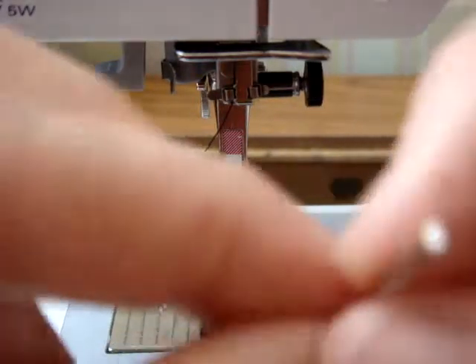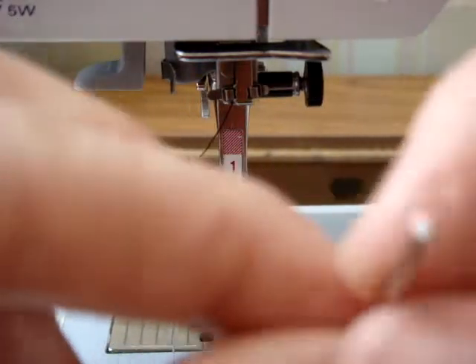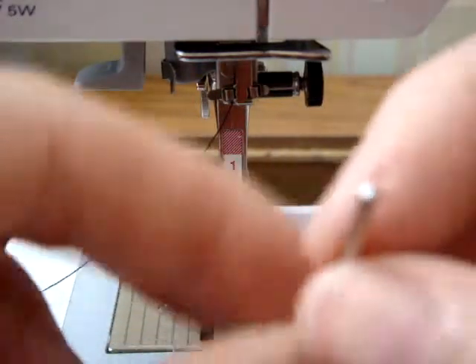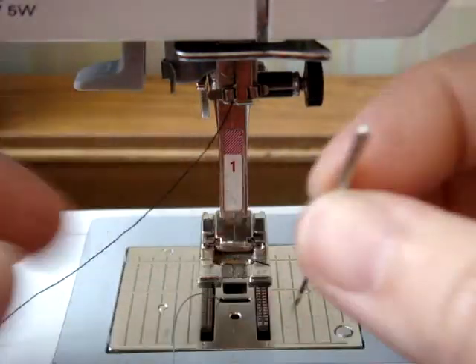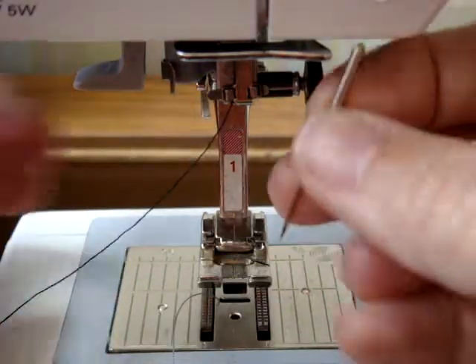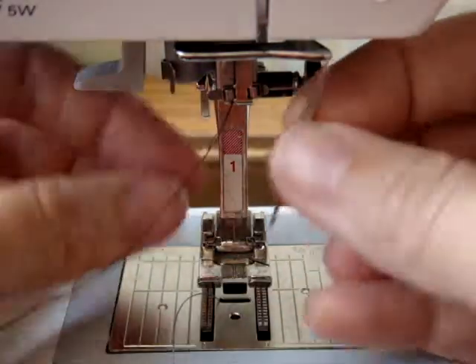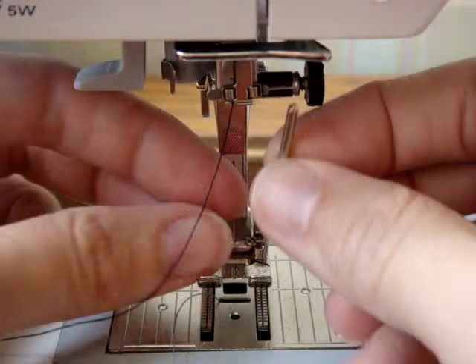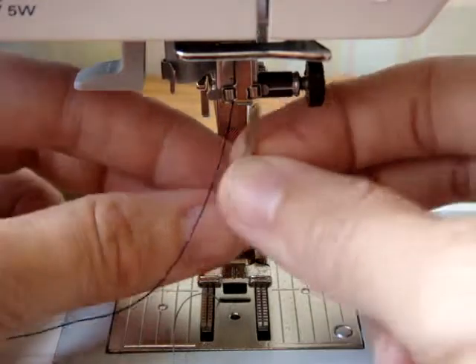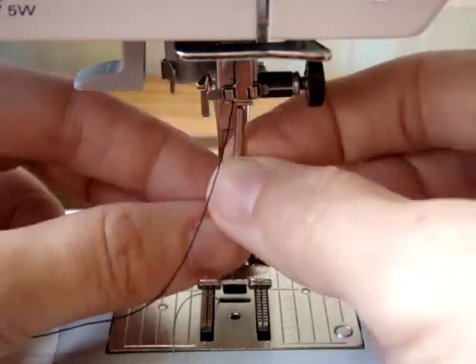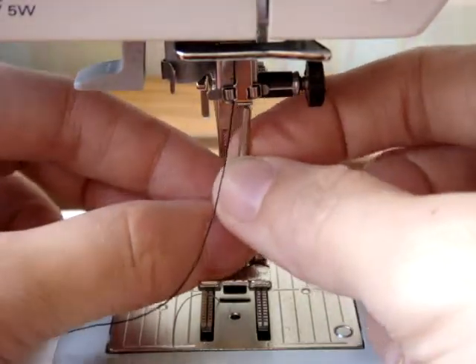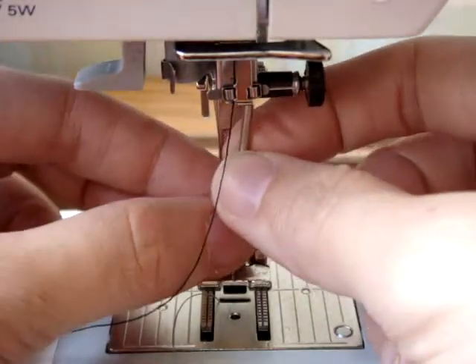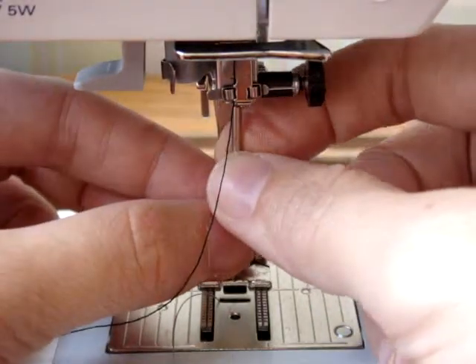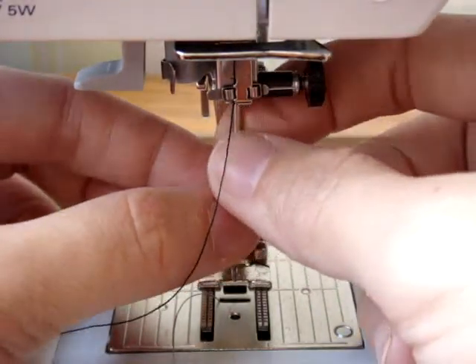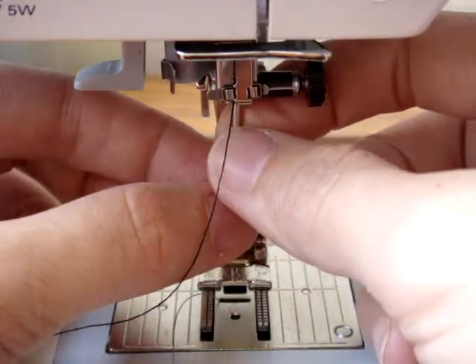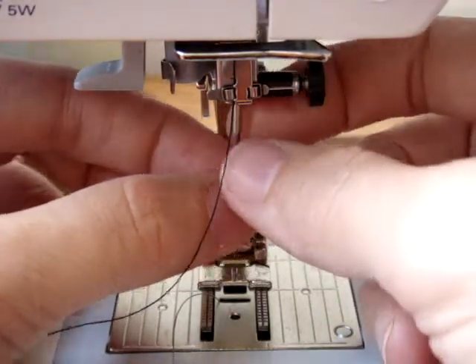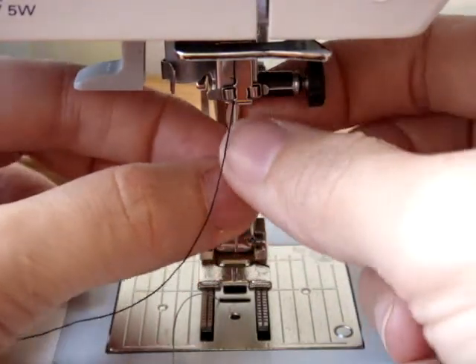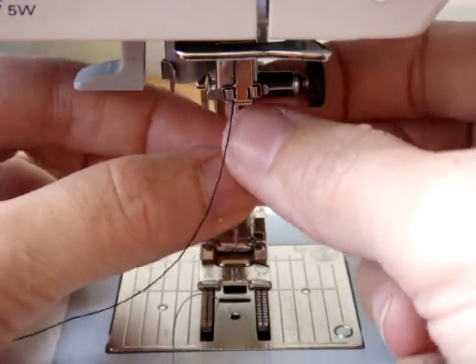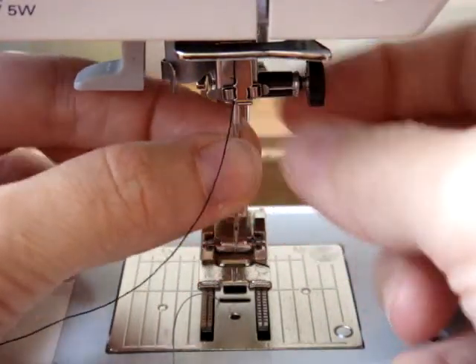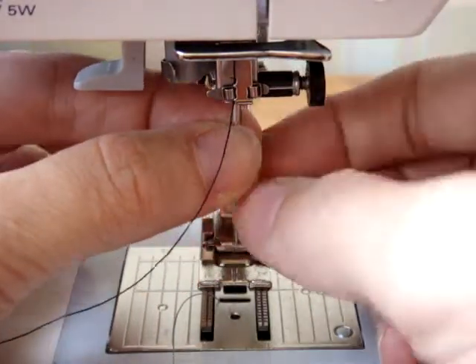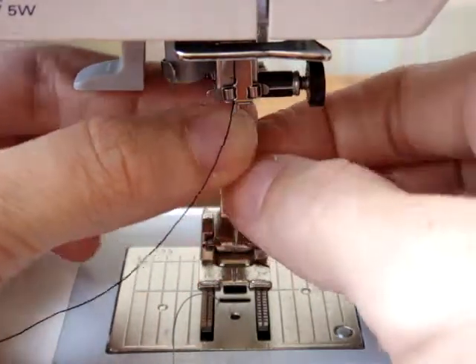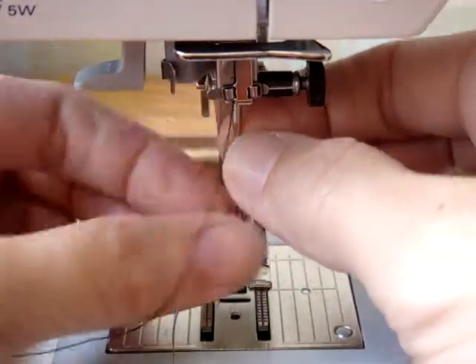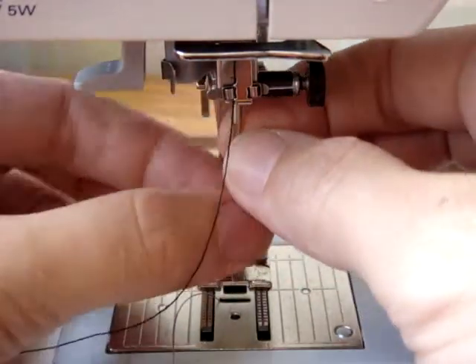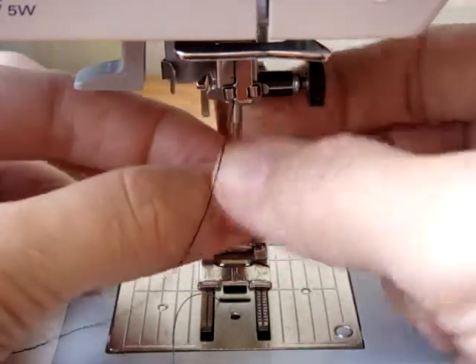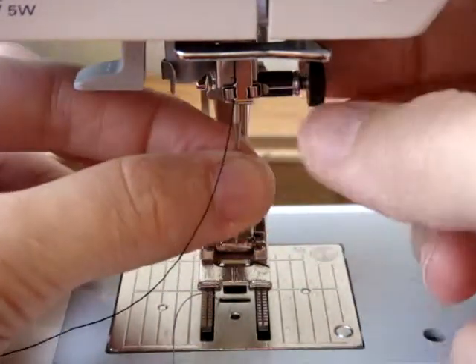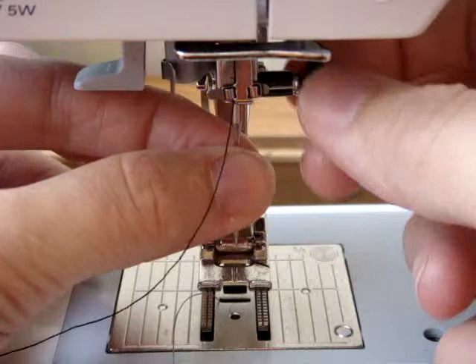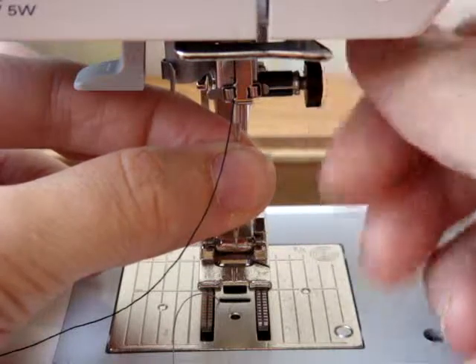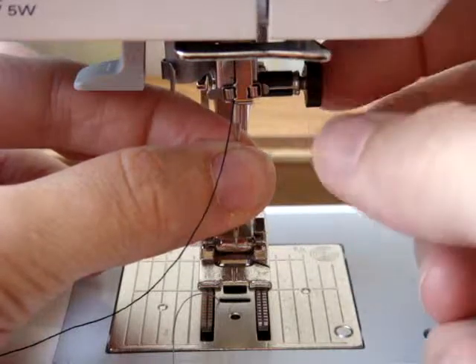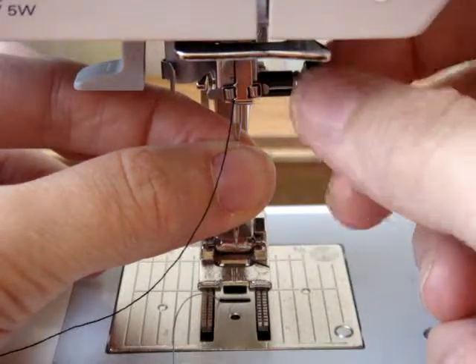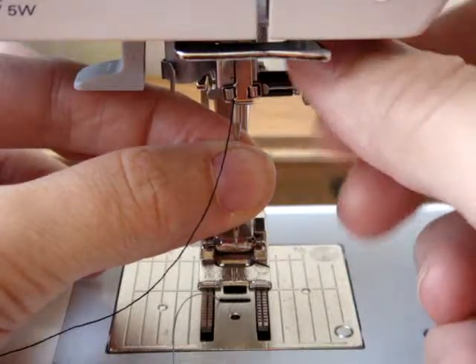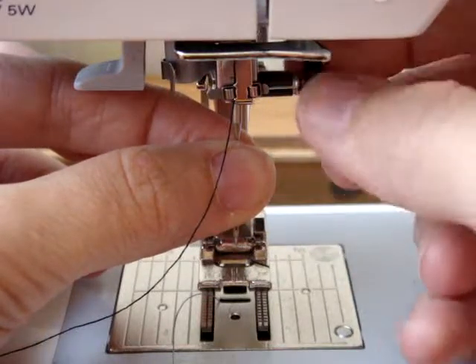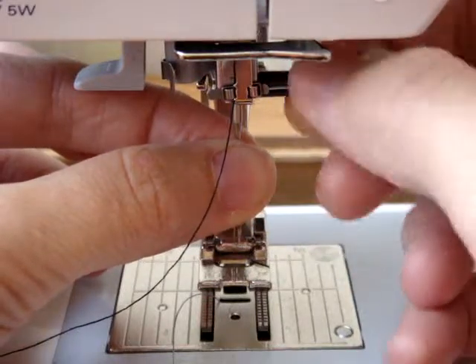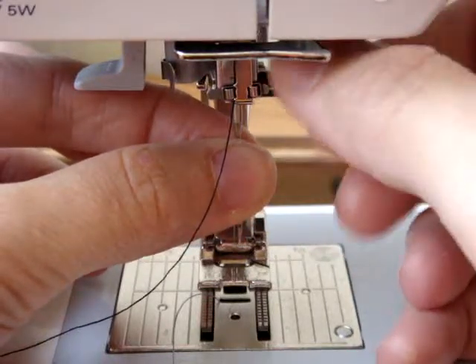You're going to stick the needle up into the opening and push it up as far as it will go, and then tighten the screw.